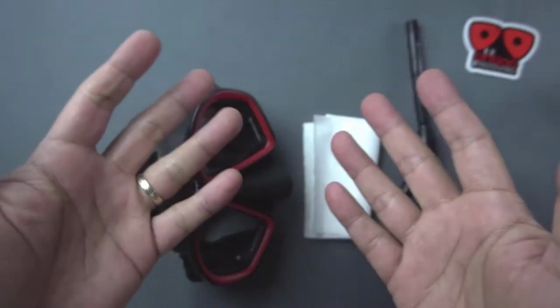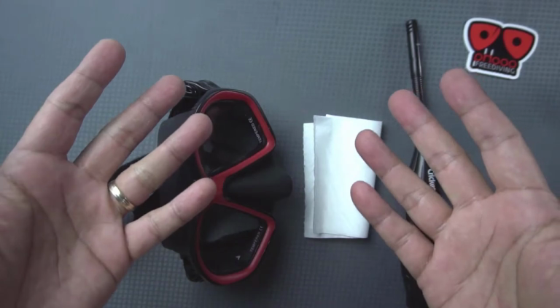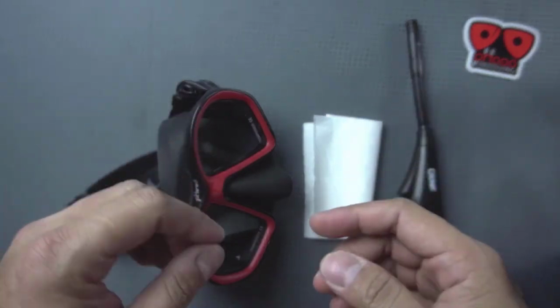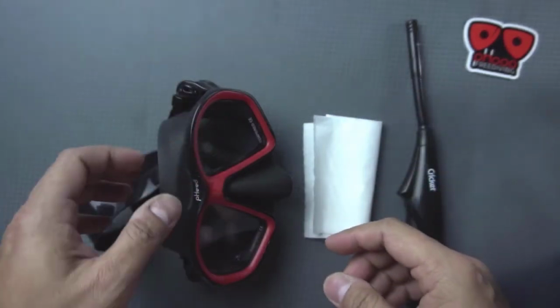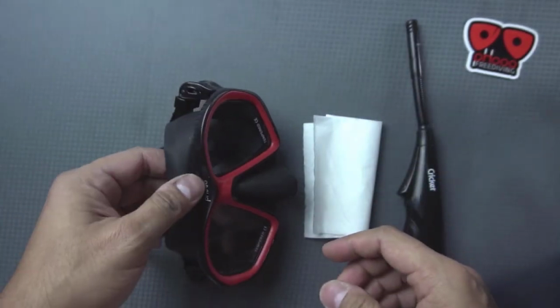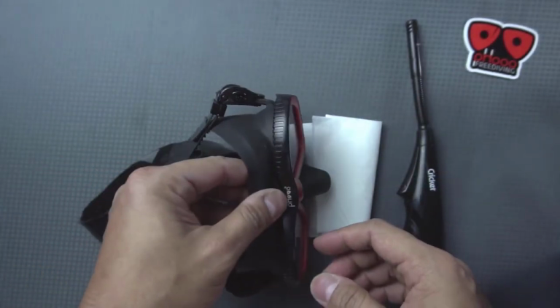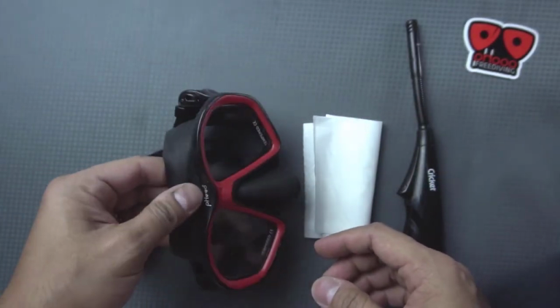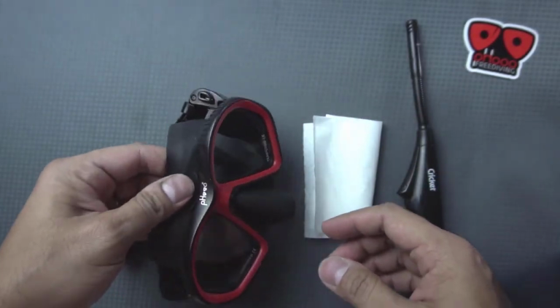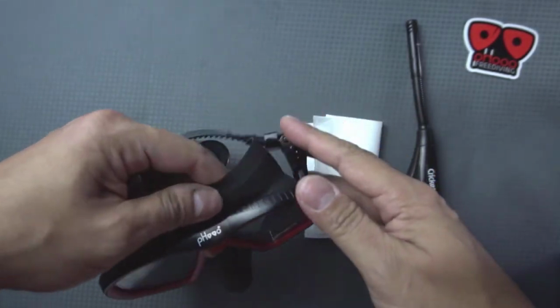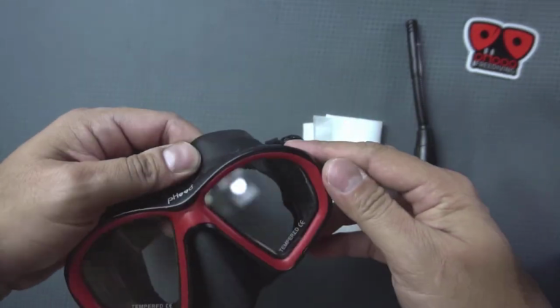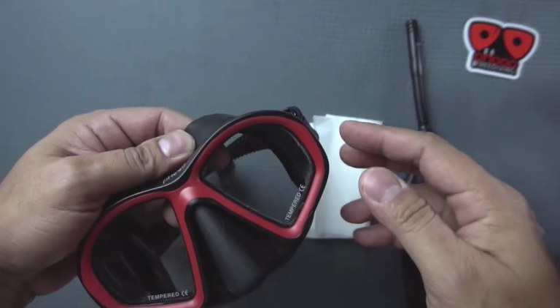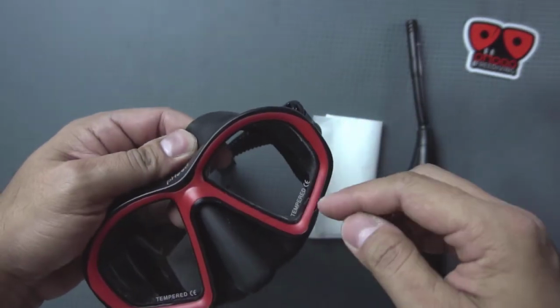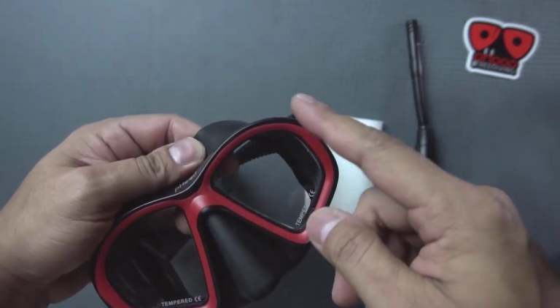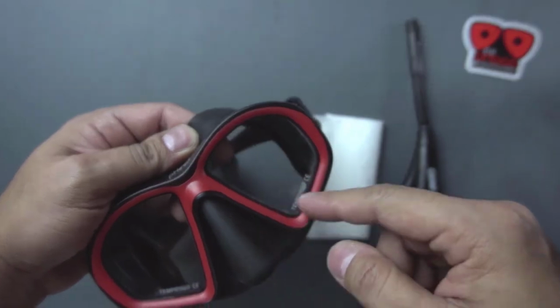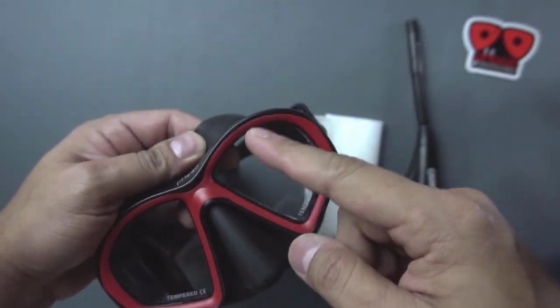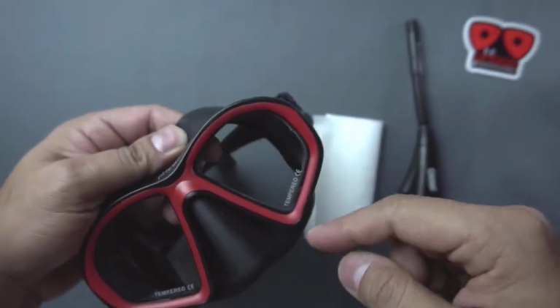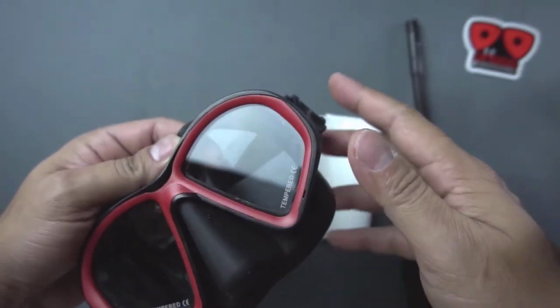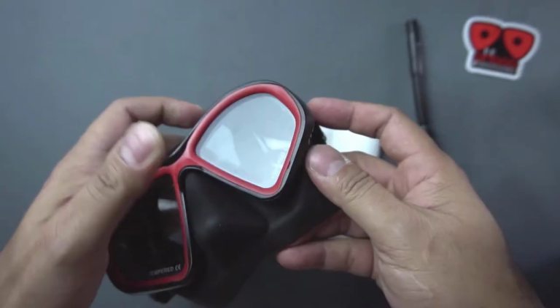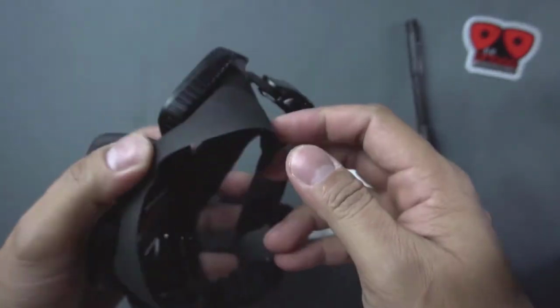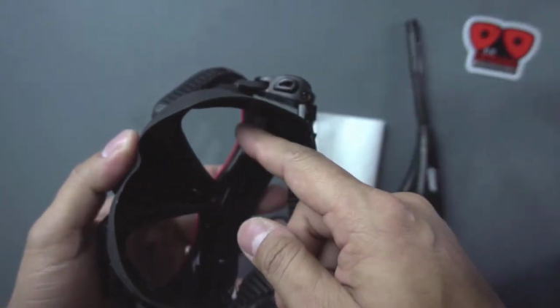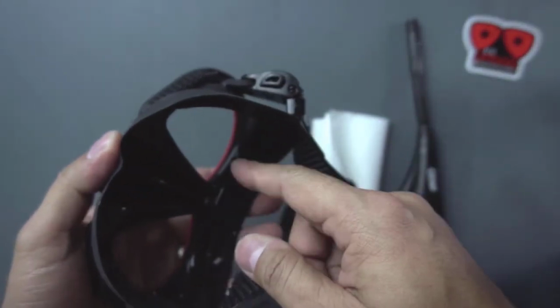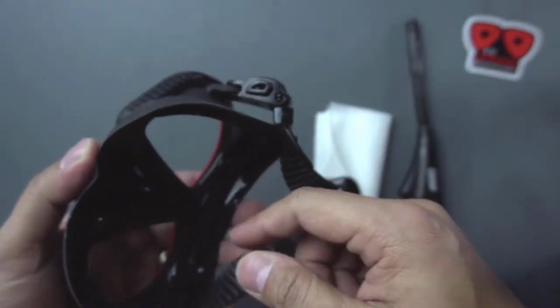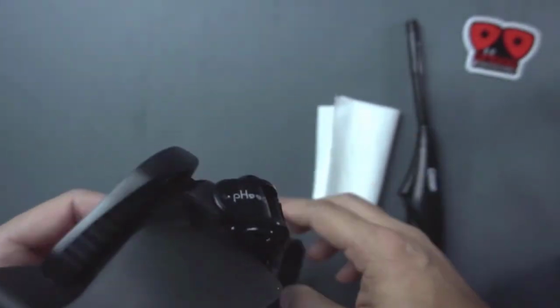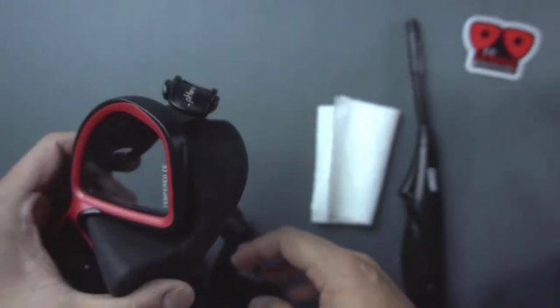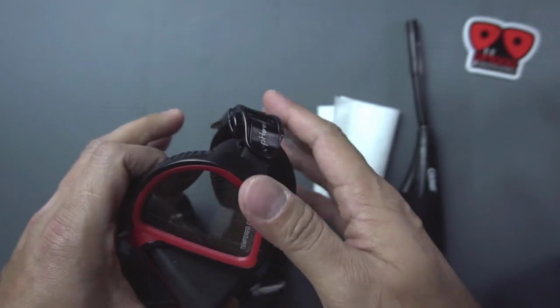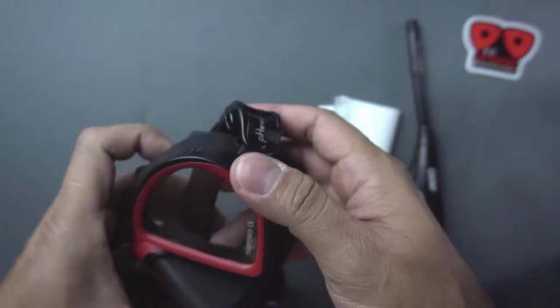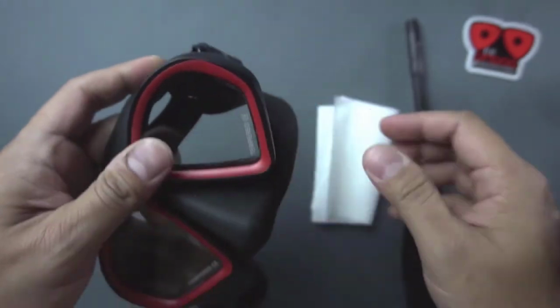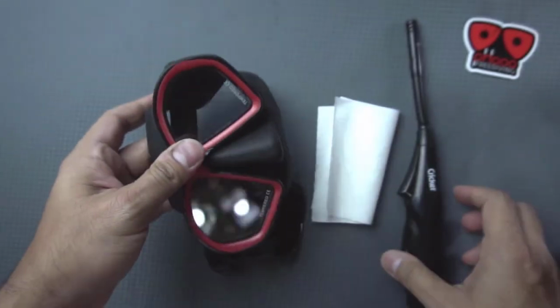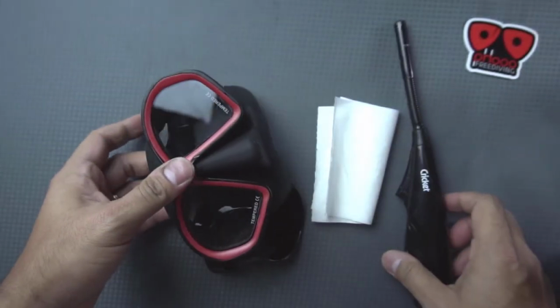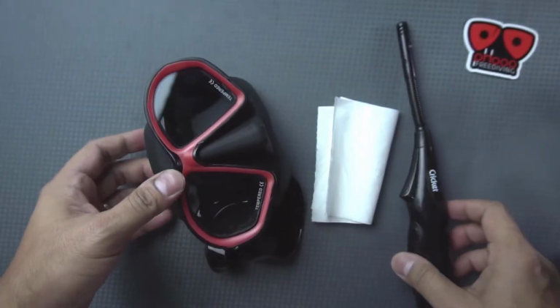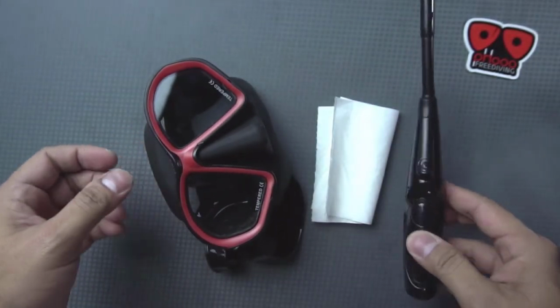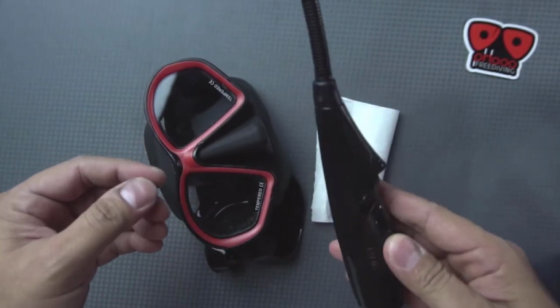Welcome to full free diving instructional videos. Today, we will teach you how to defog your mask. There are different methods in defogging your mask. In this video, we will show you how to defog your mask by using a lighter.